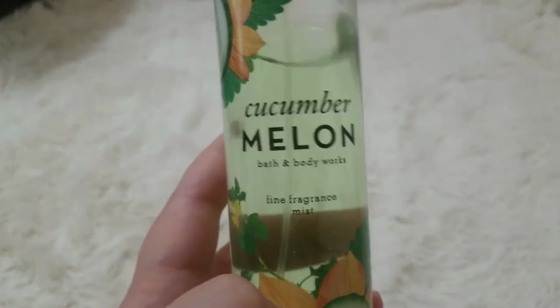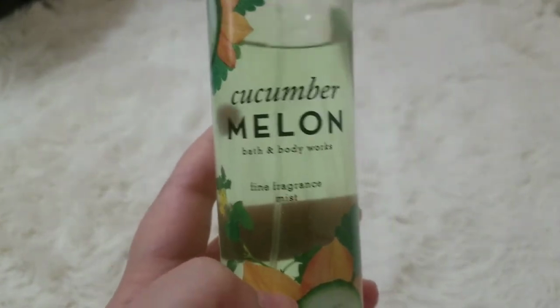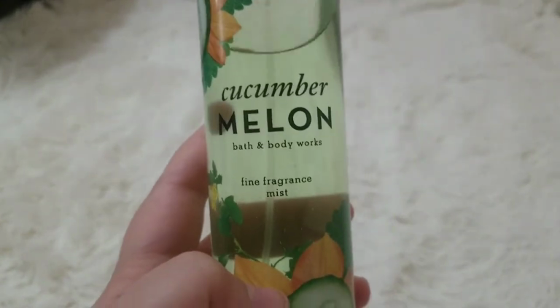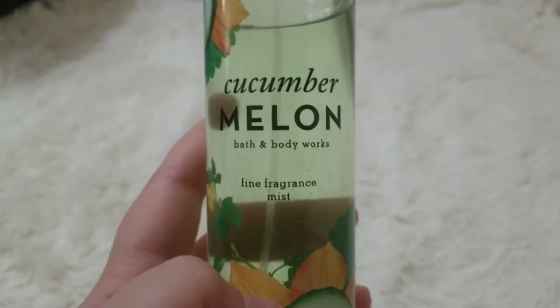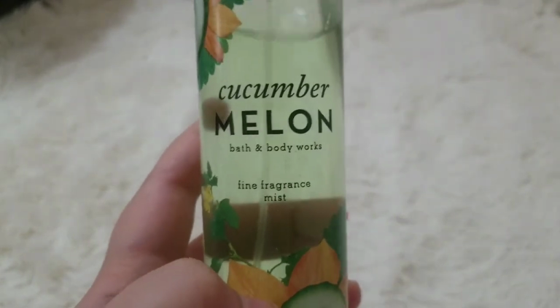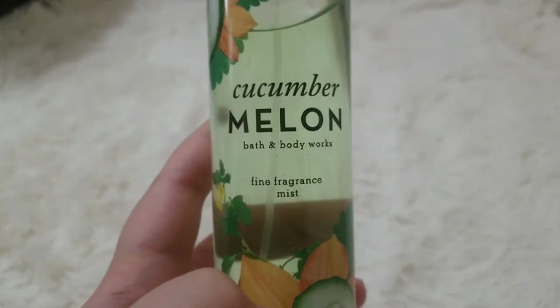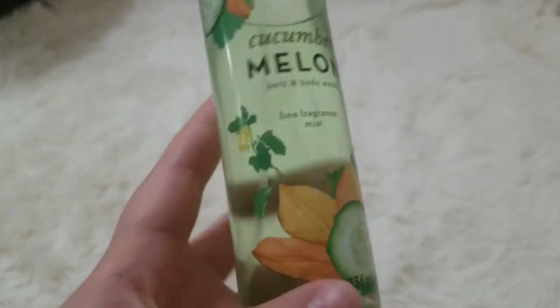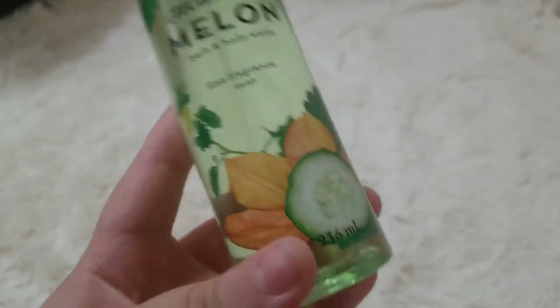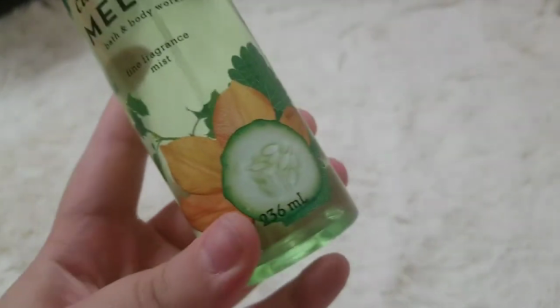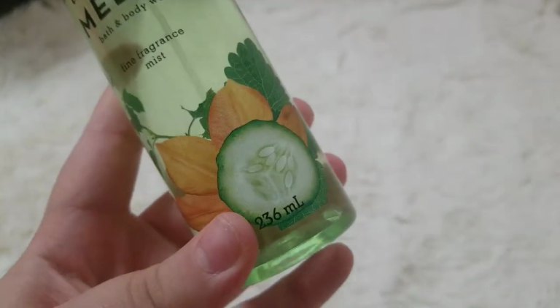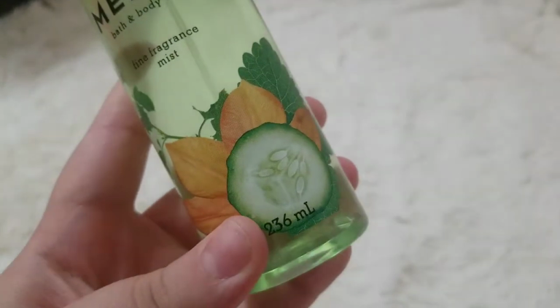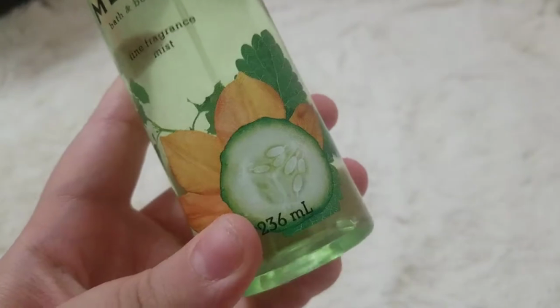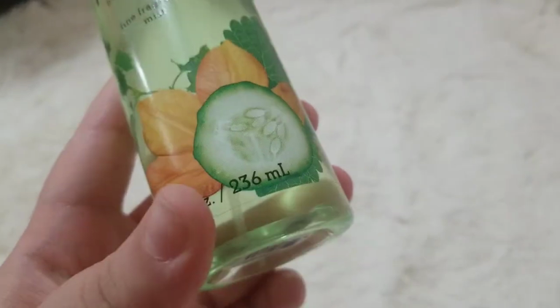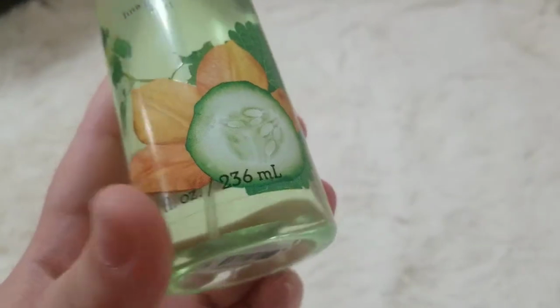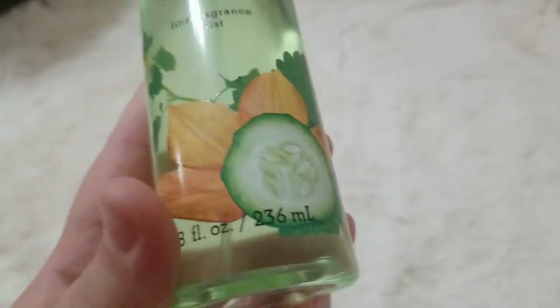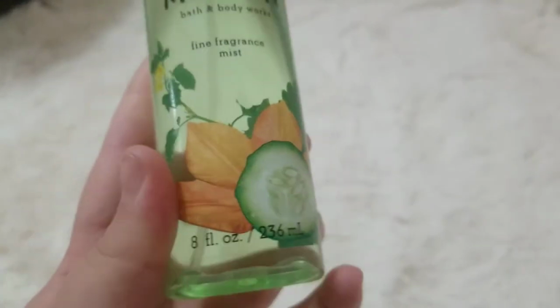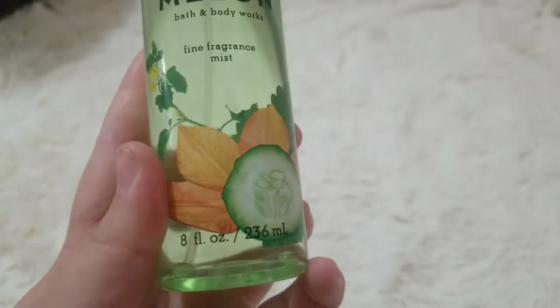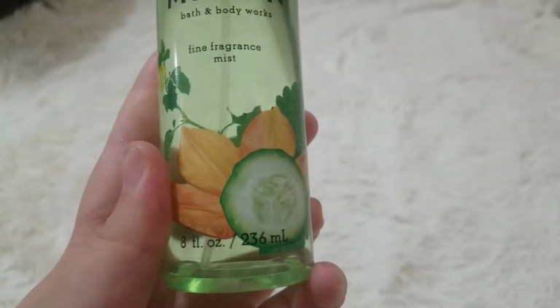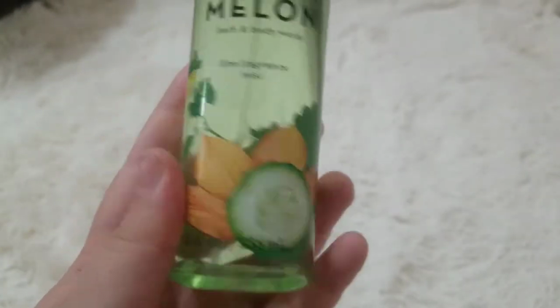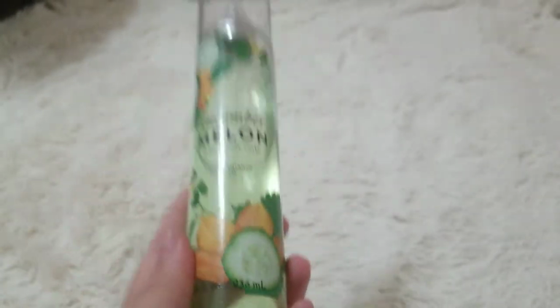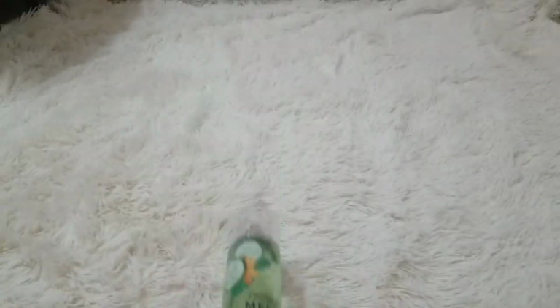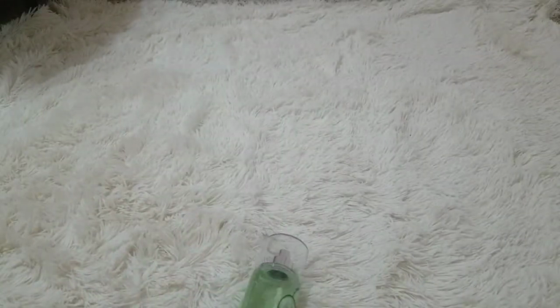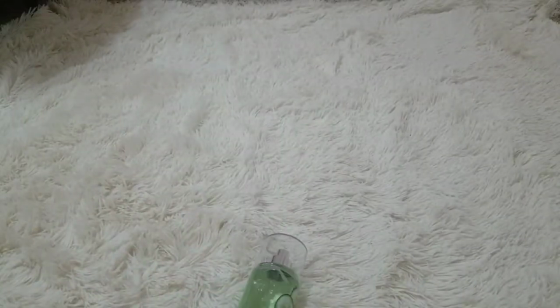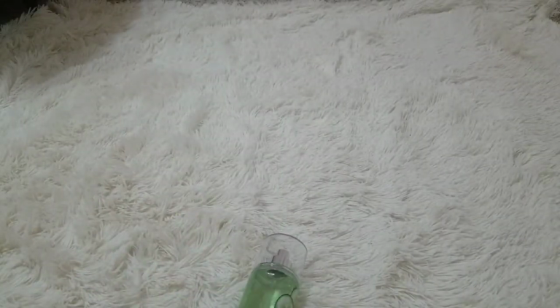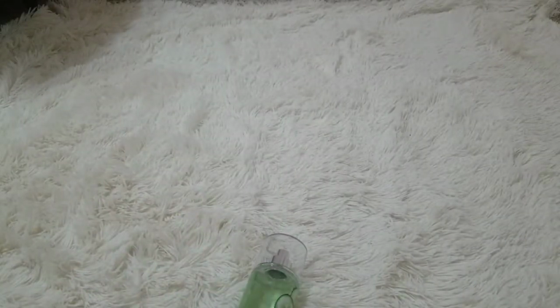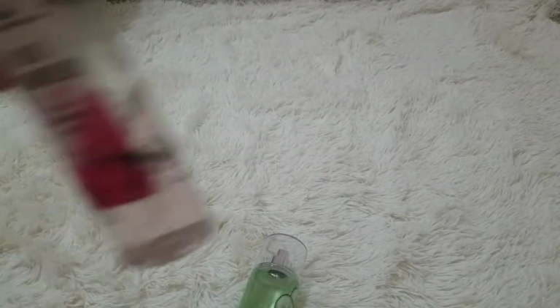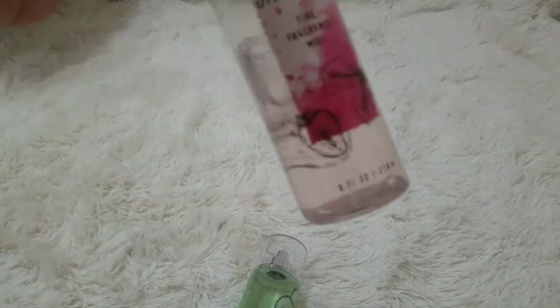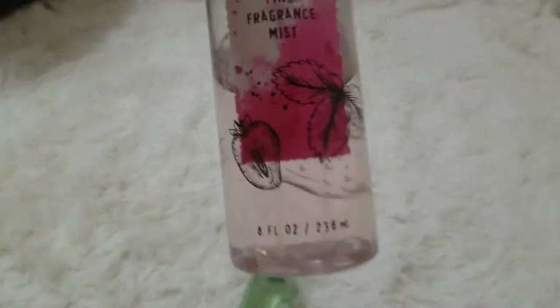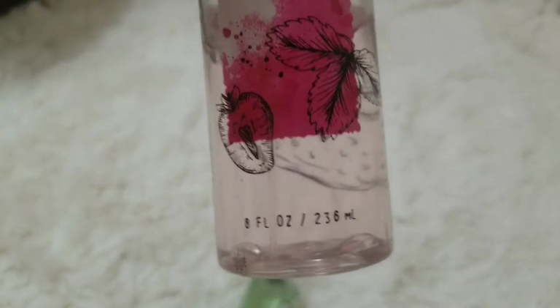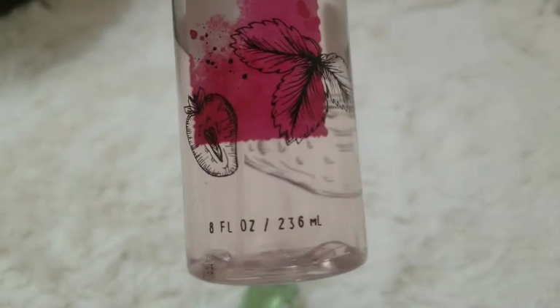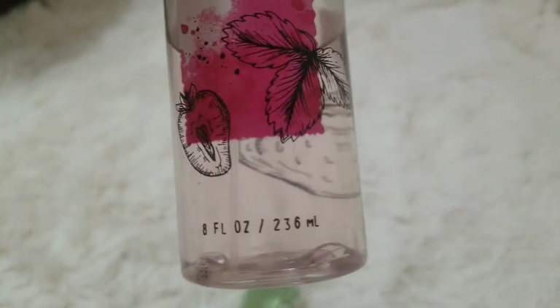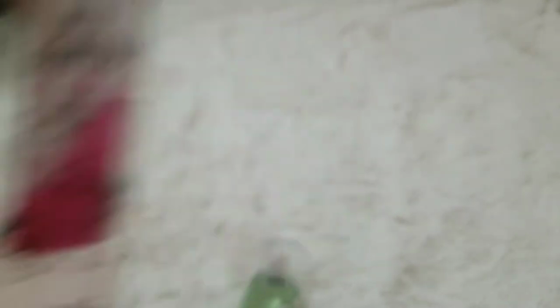Cucumber Melon Bath and Body Works Fine Fragrance Mist — this has 8 fluid ounces, same as the Wild Strawberry.